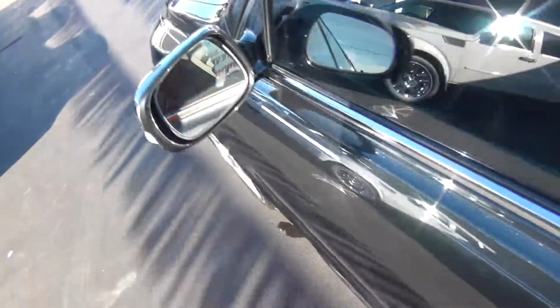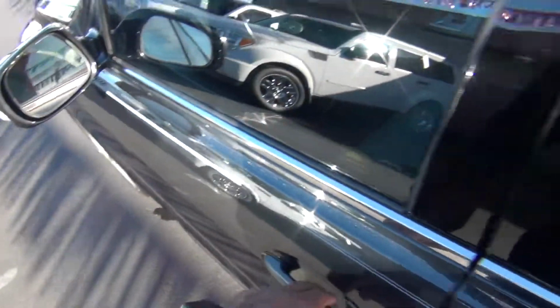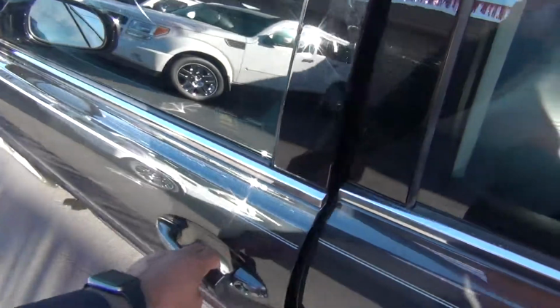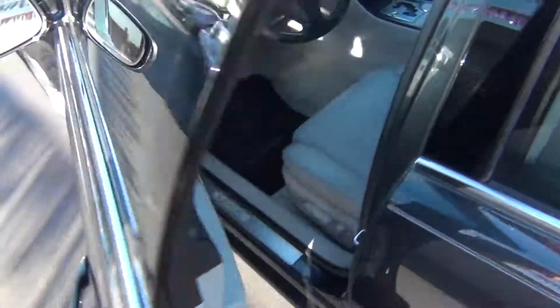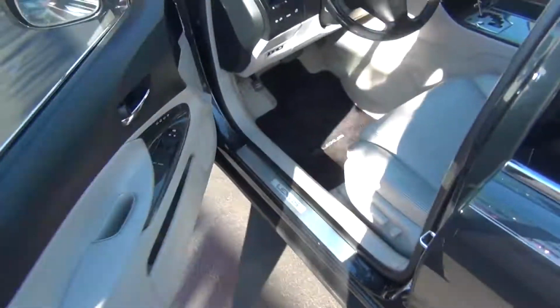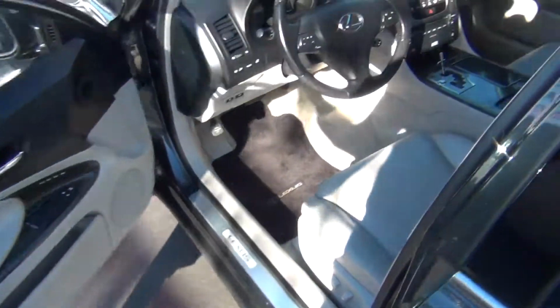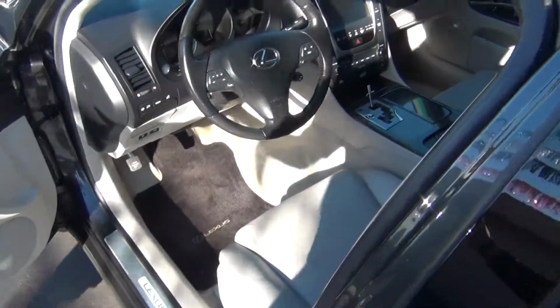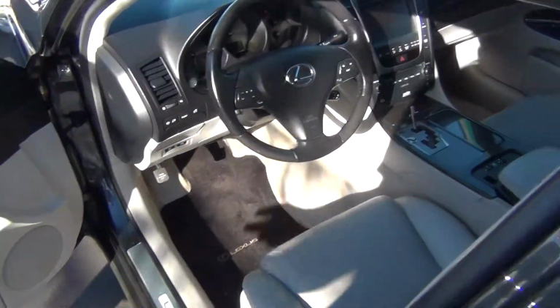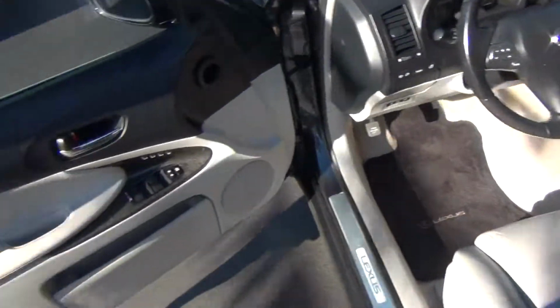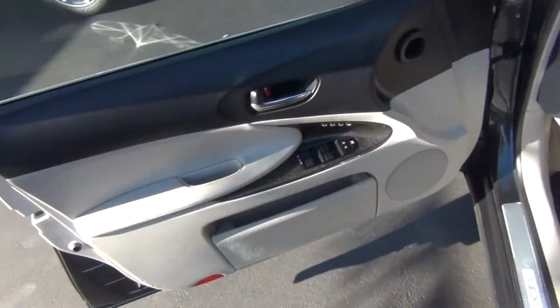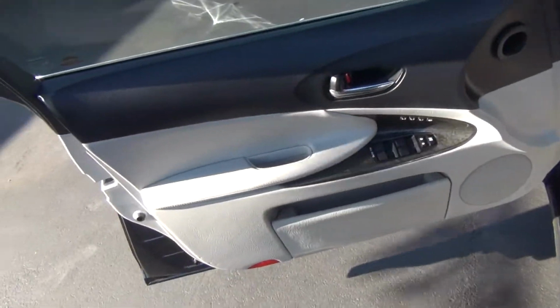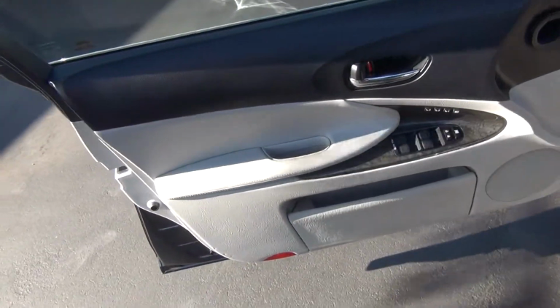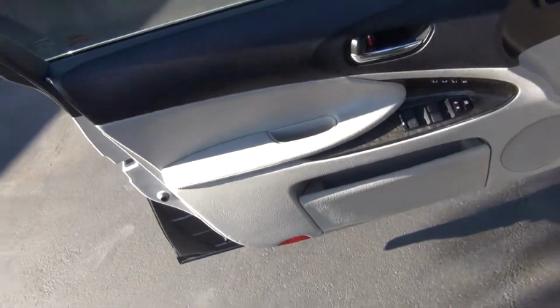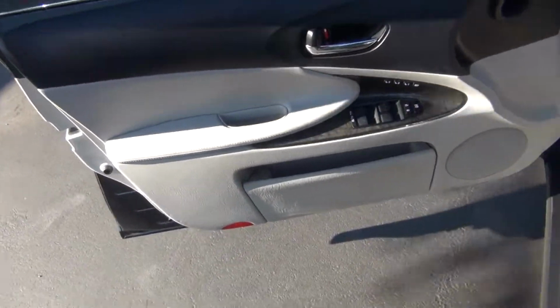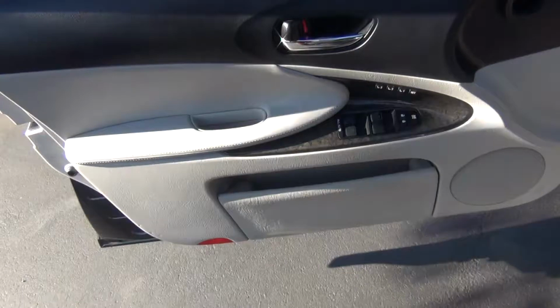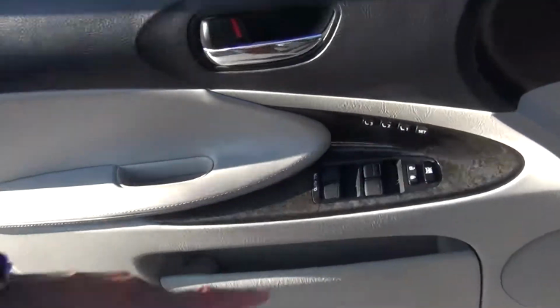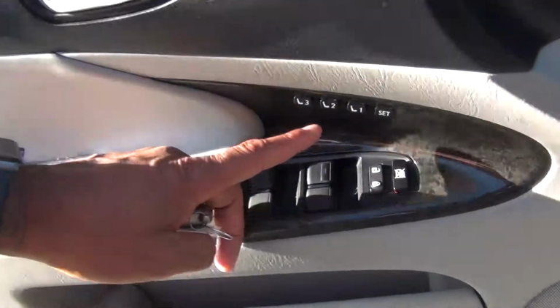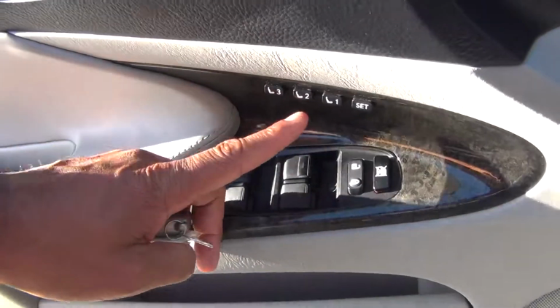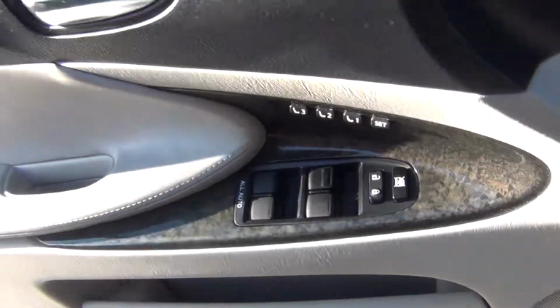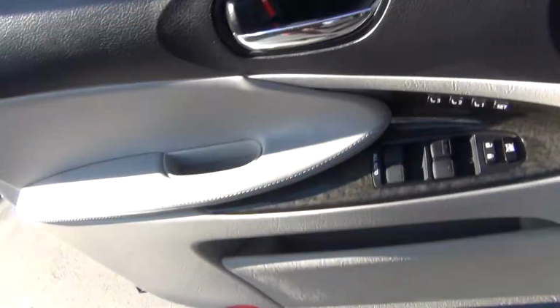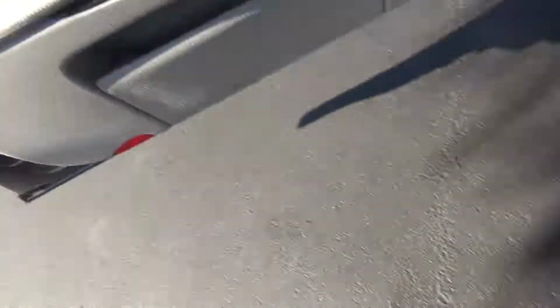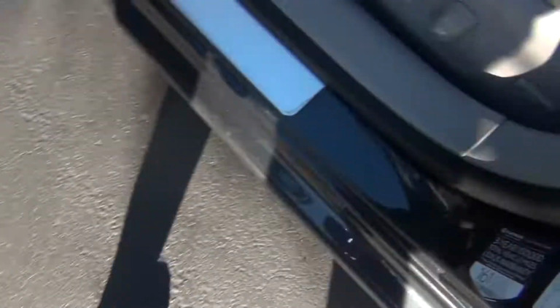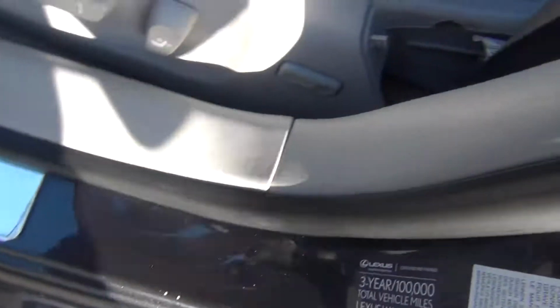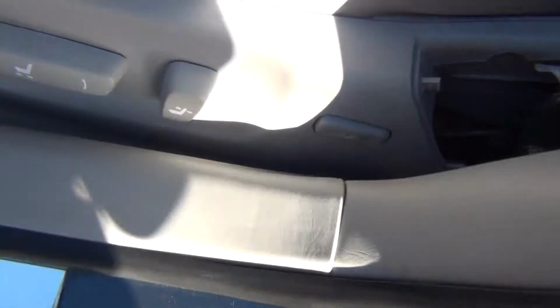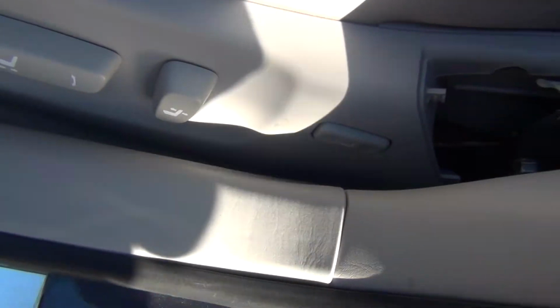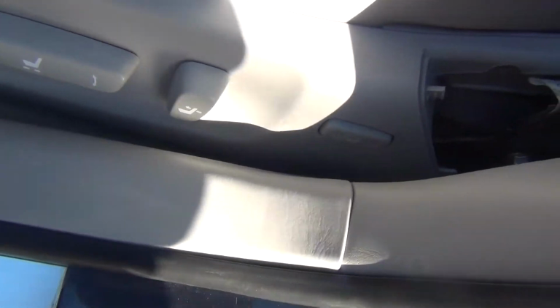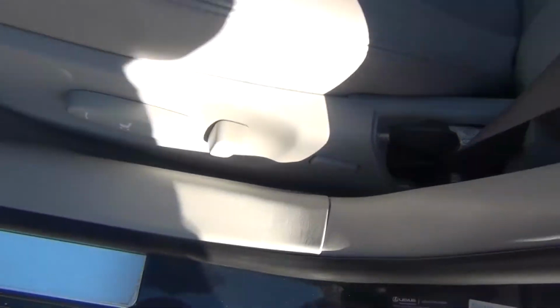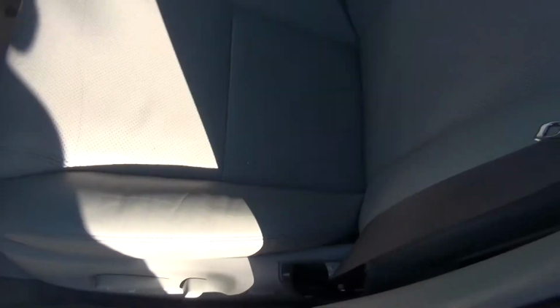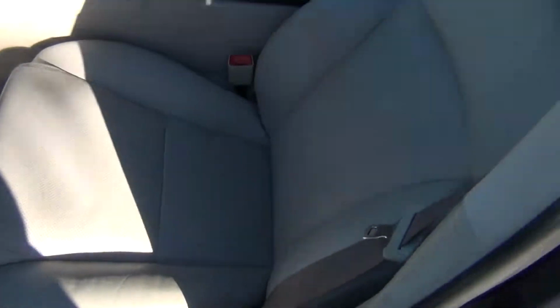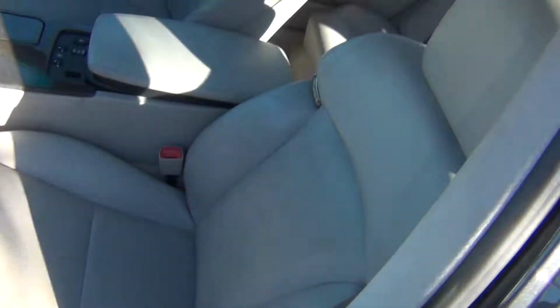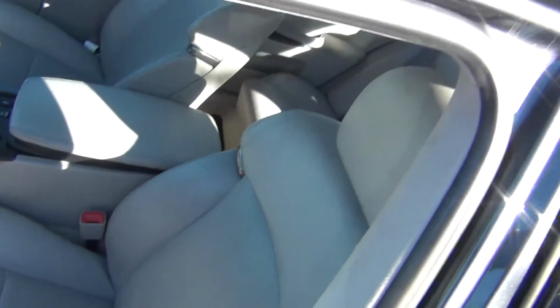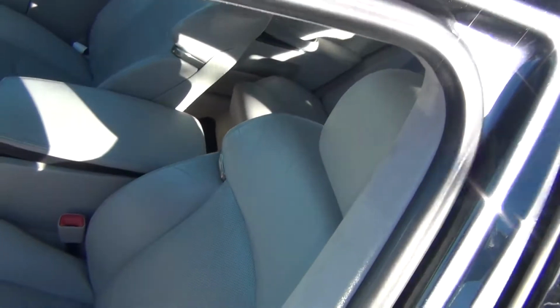Turn signal flashers on the mirrors. And on the inside it's very, very clean. You've got power windows, locks, and mirrors. Memory seats with up to three settings, and power seats with lumbar support.